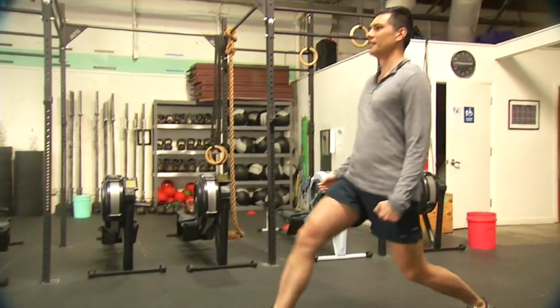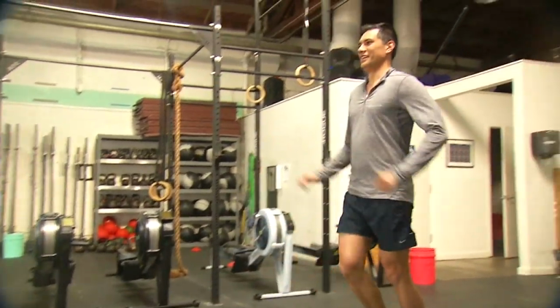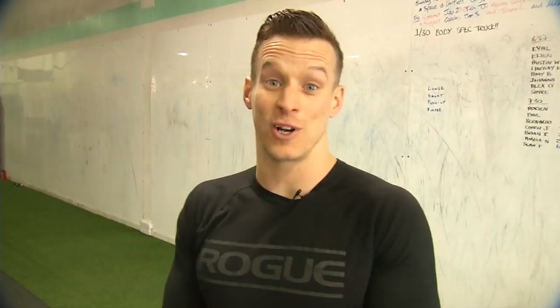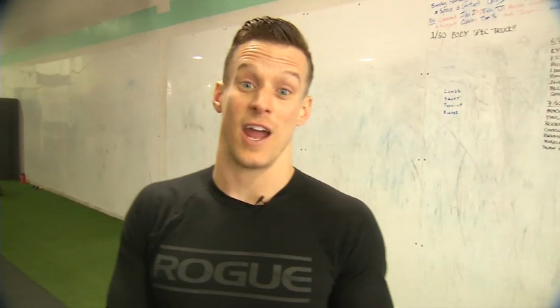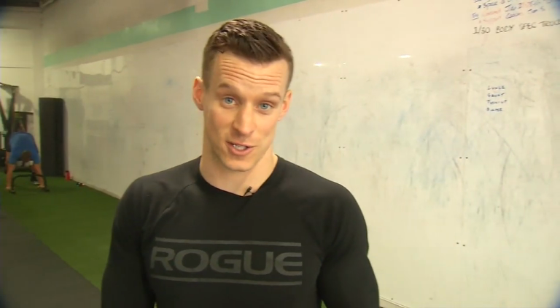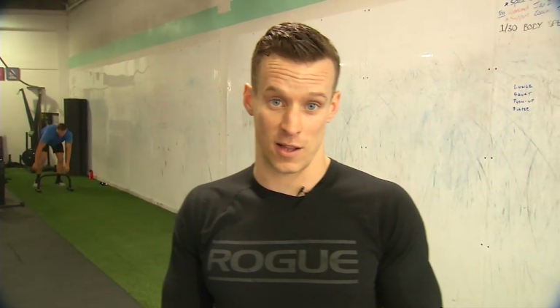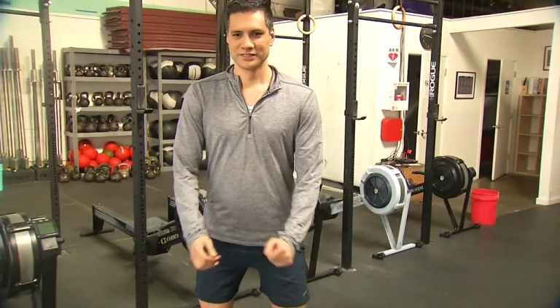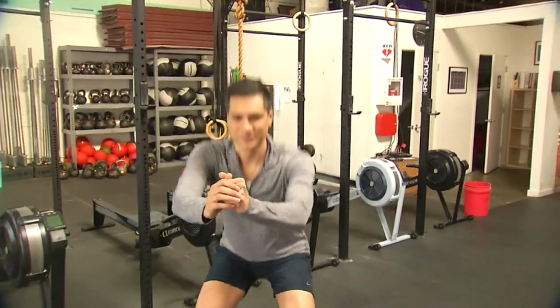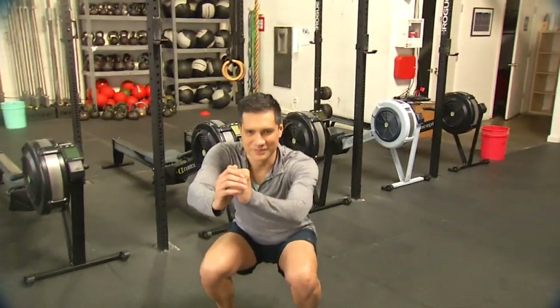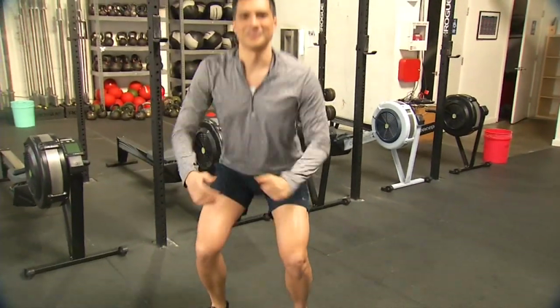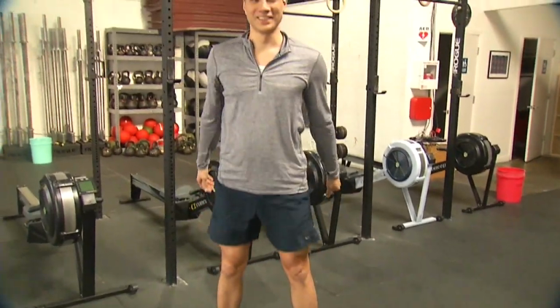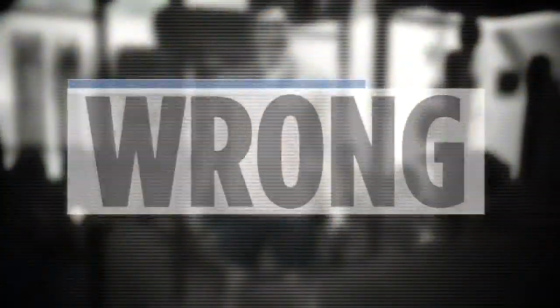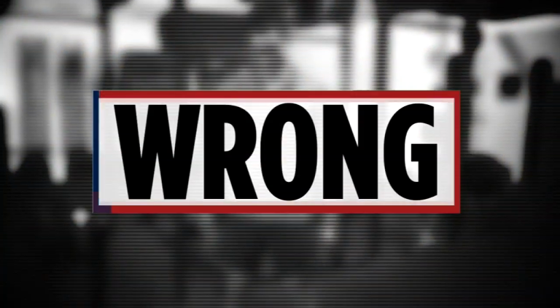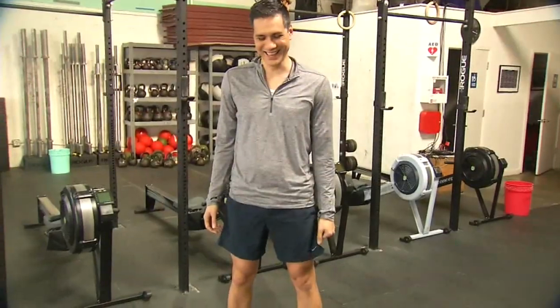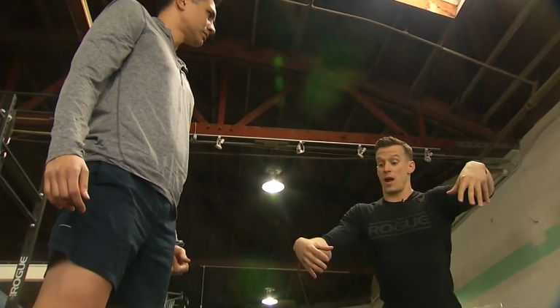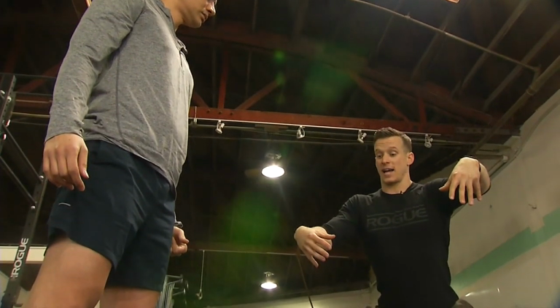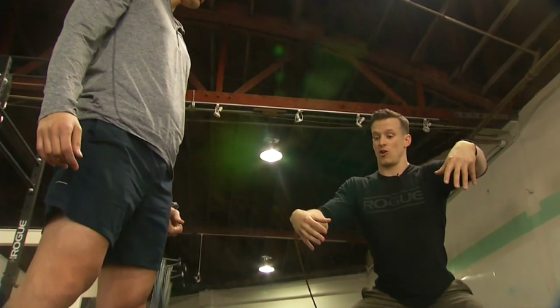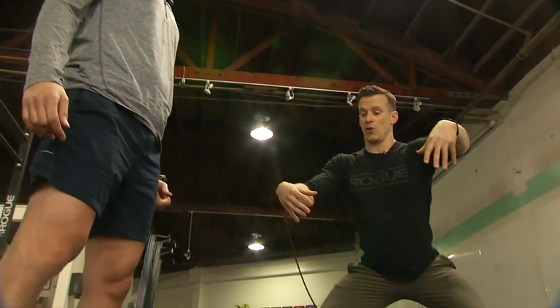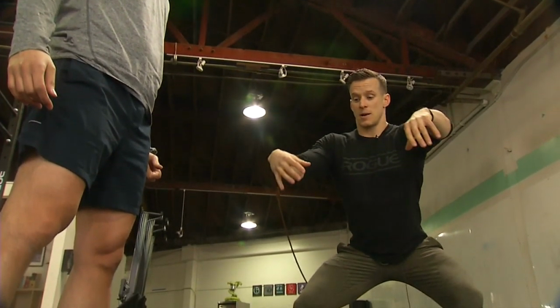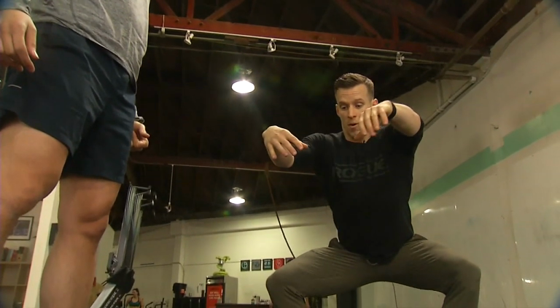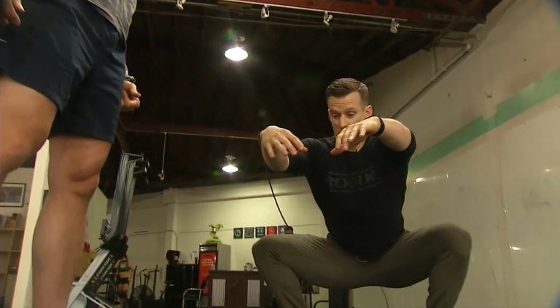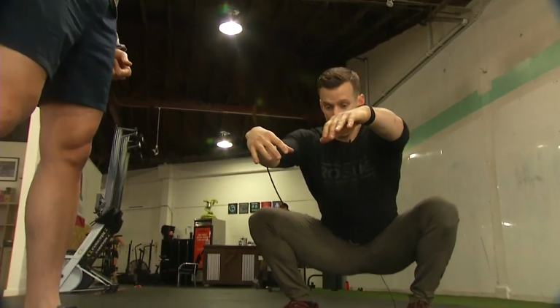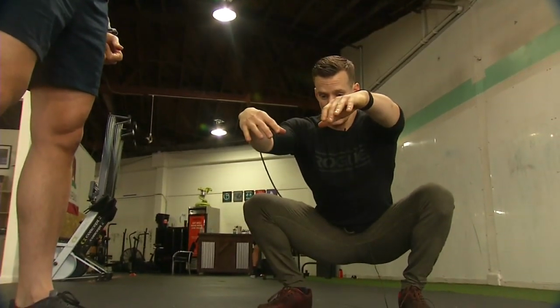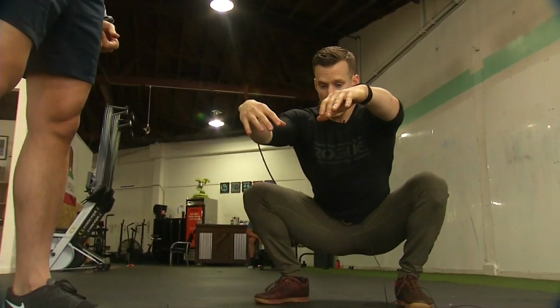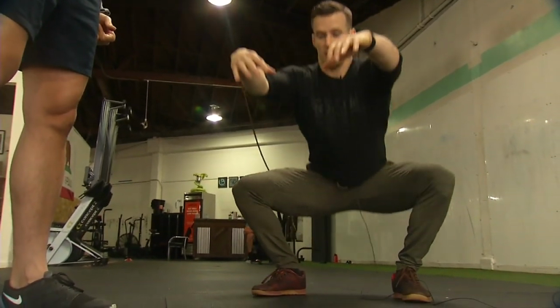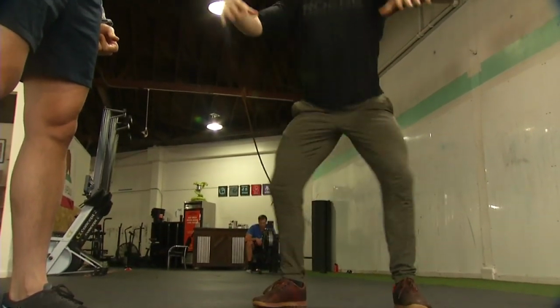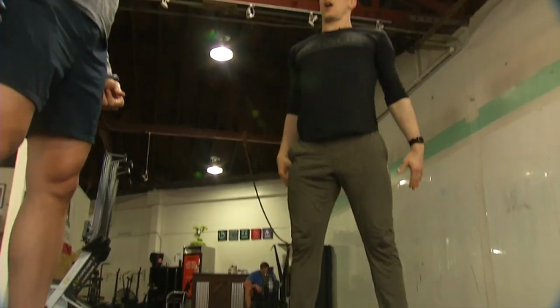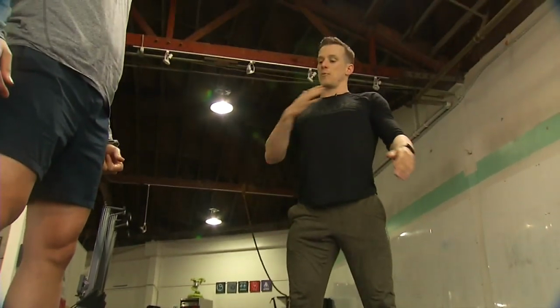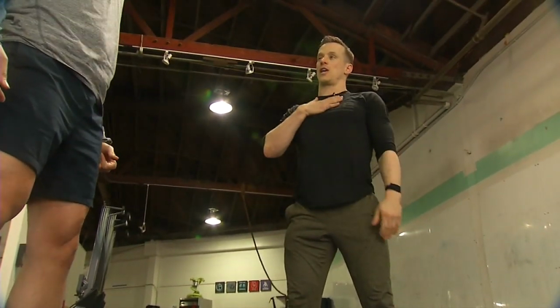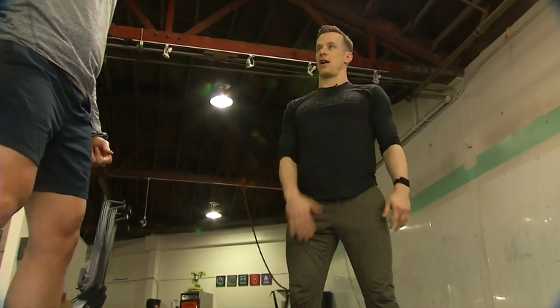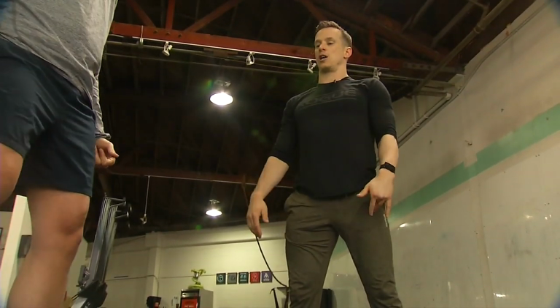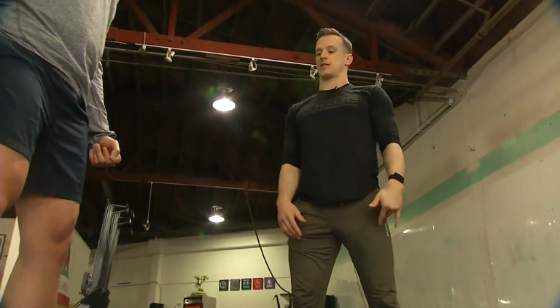Next we're going to do the air squat. You're doing this wrong — shift your weight back into your heels, push your knees out on the way down, knees out on the way up, while keeping that upright chest.